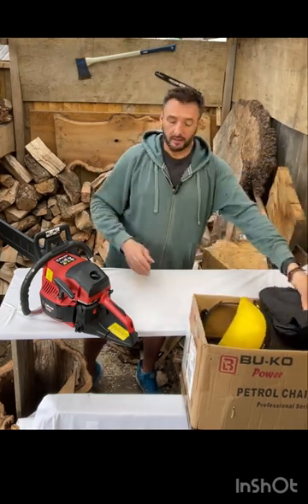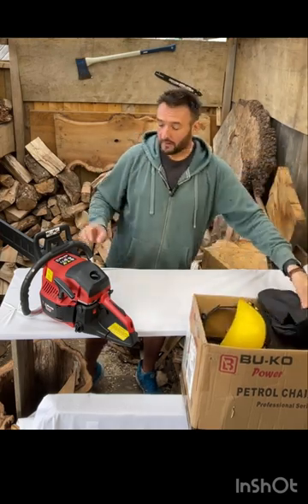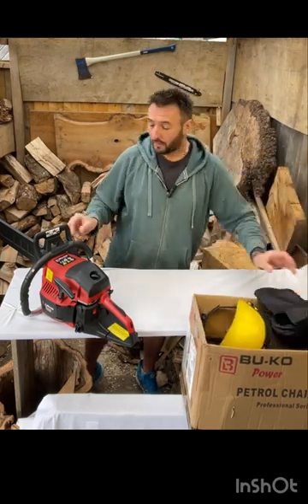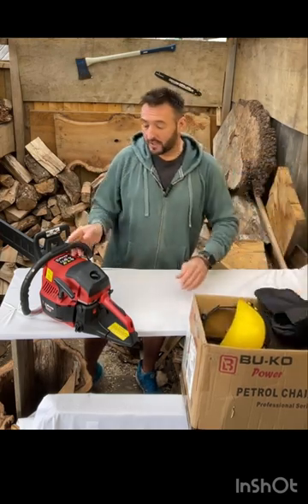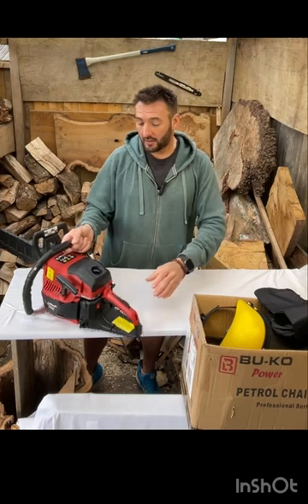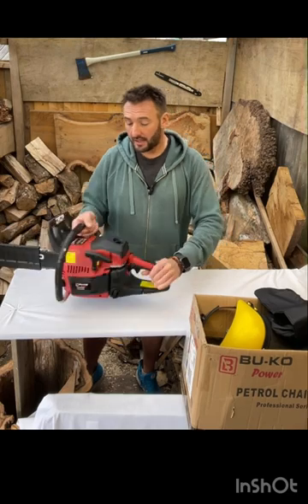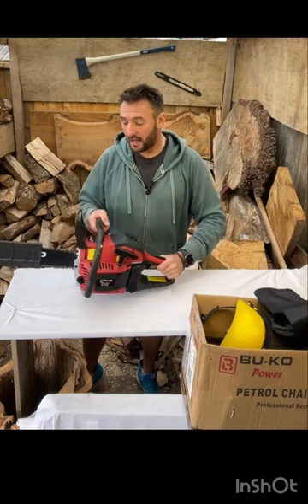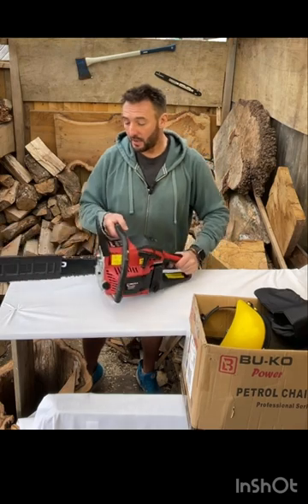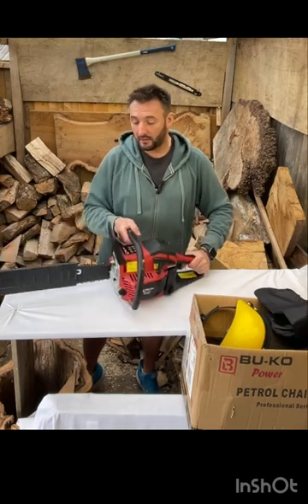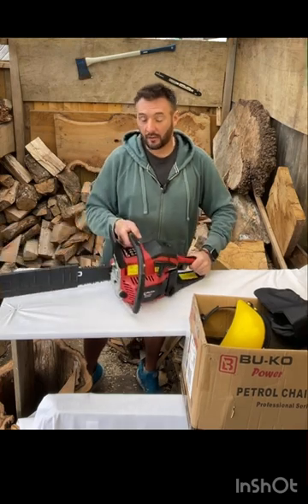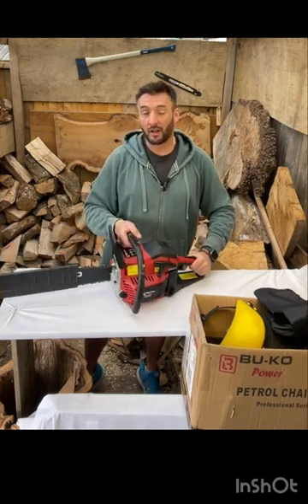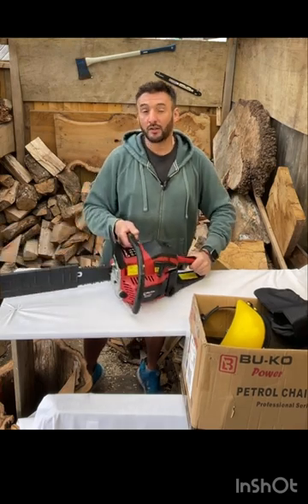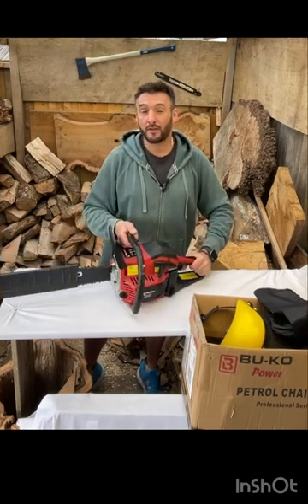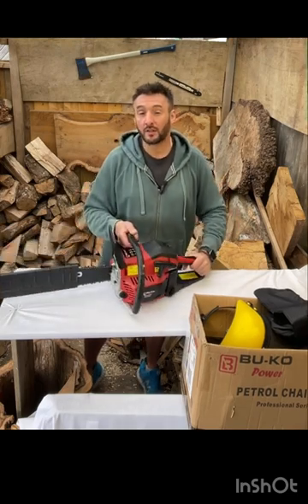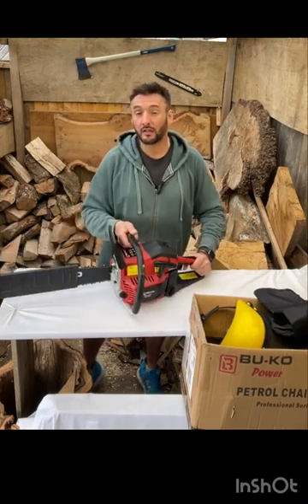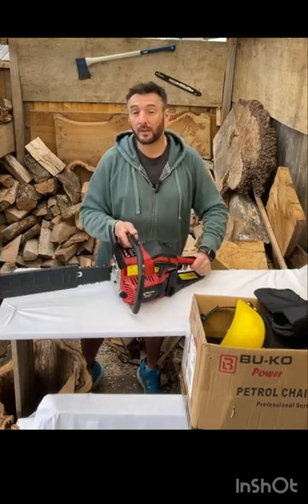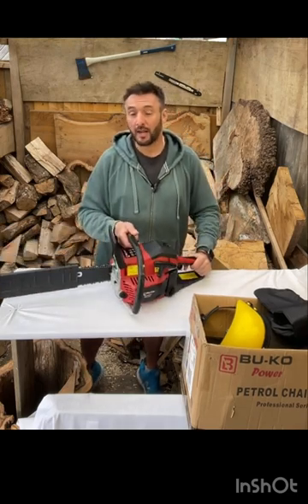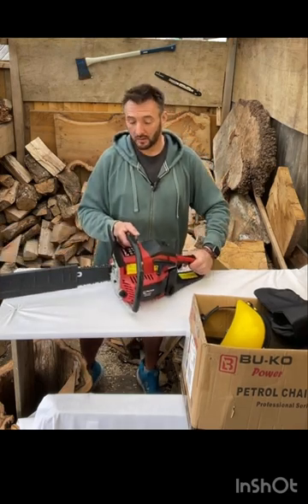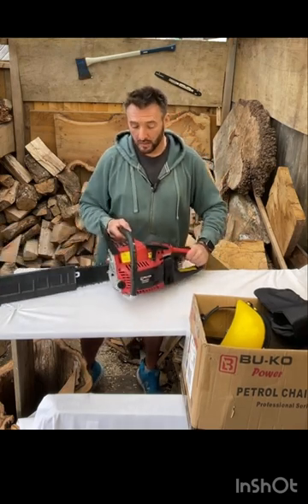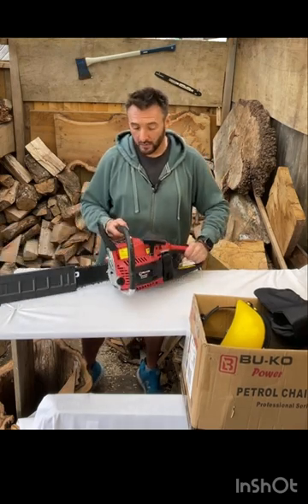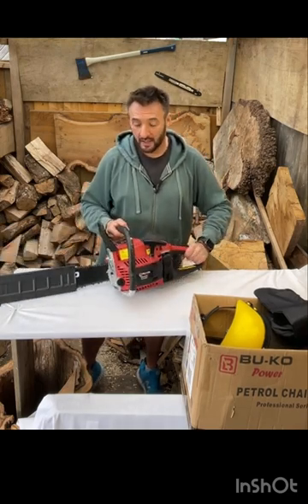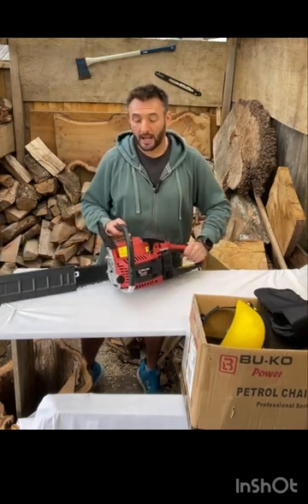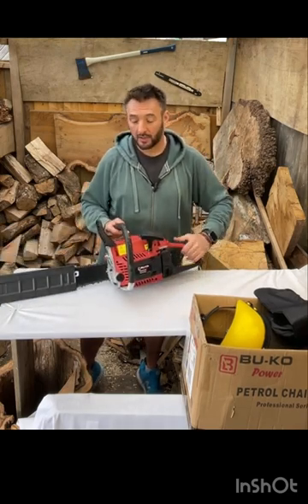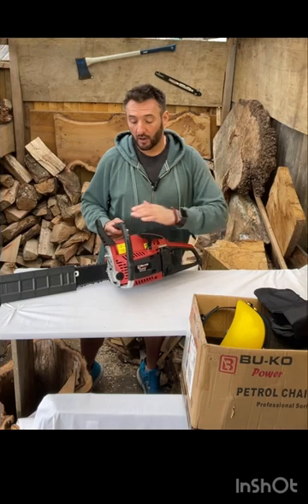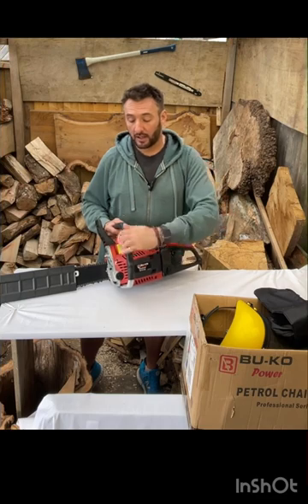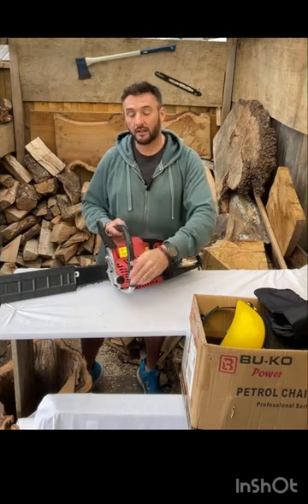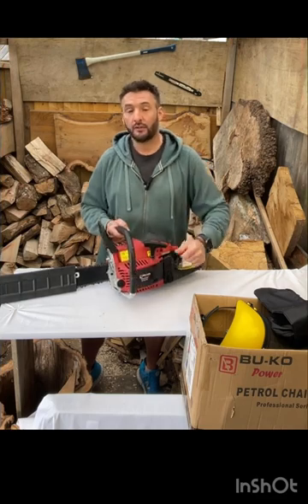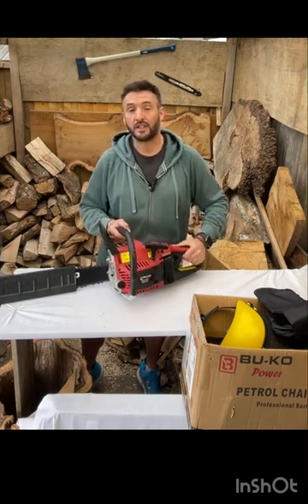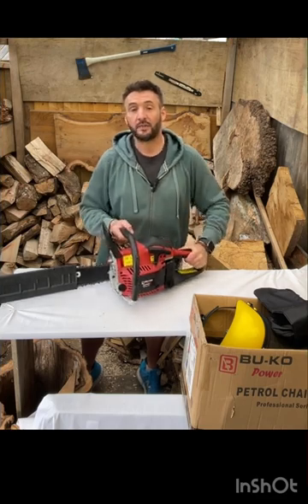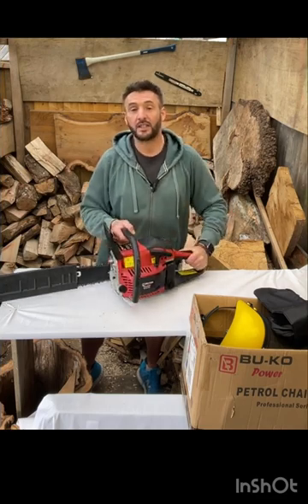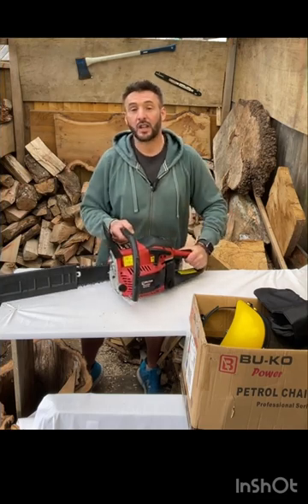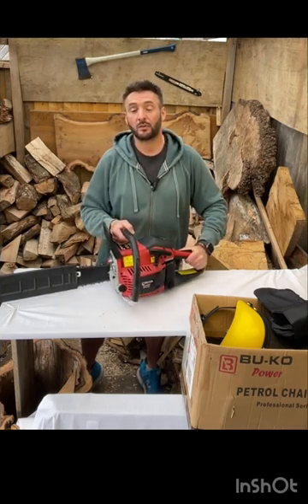Now this price is on the internet at the moment for around 115 to 120 pounds, which I think is an absolute bargain for a 65cc chainsaw.